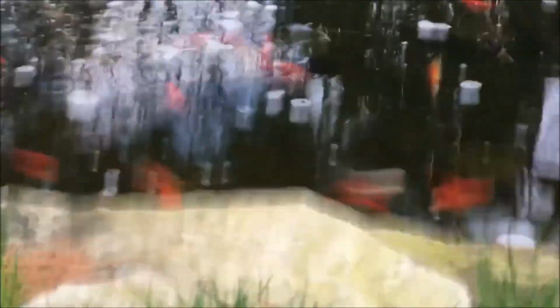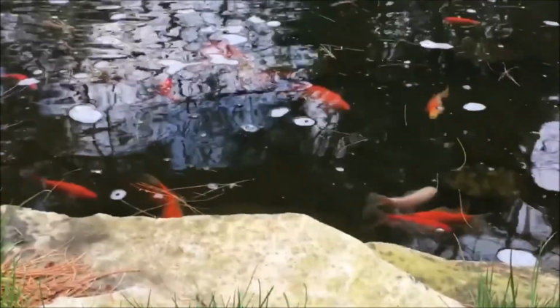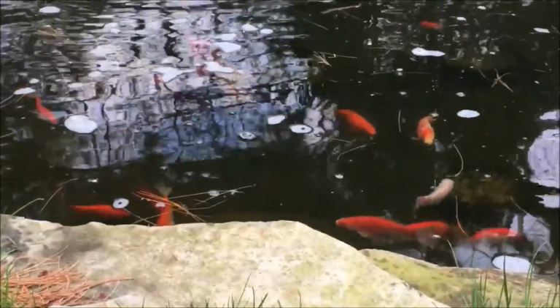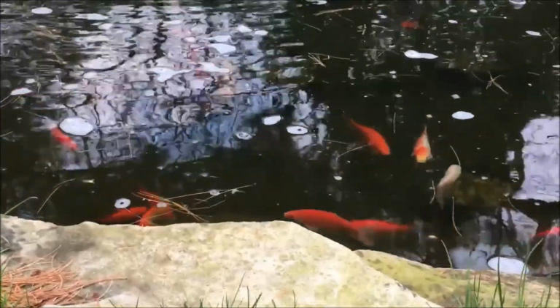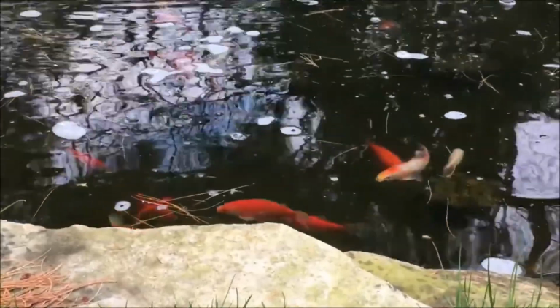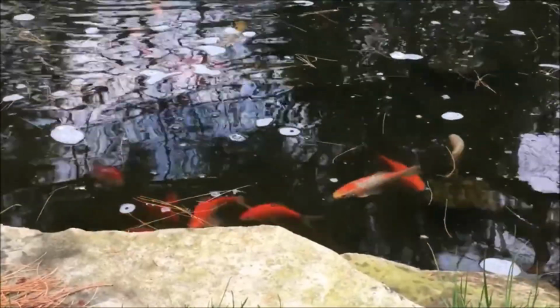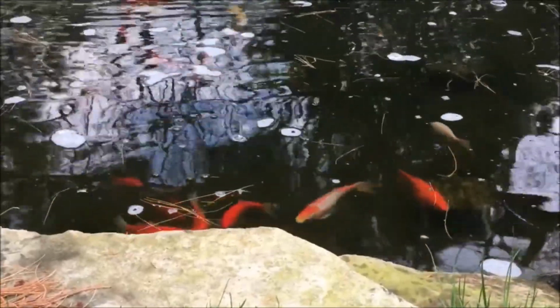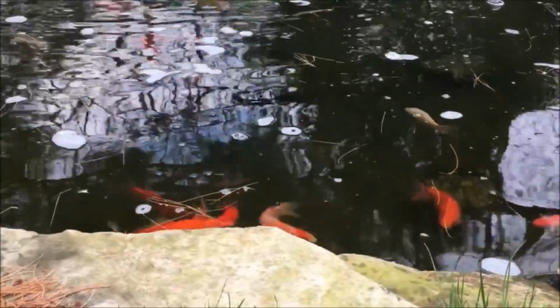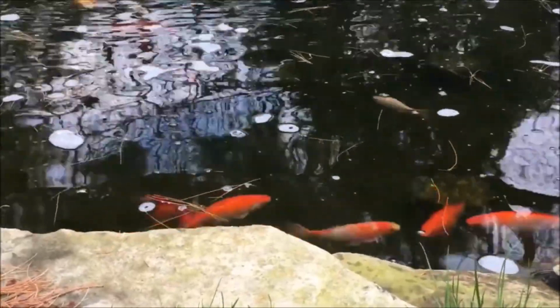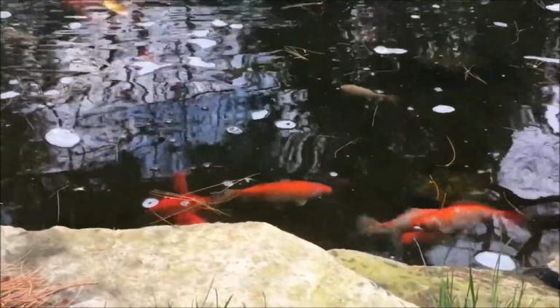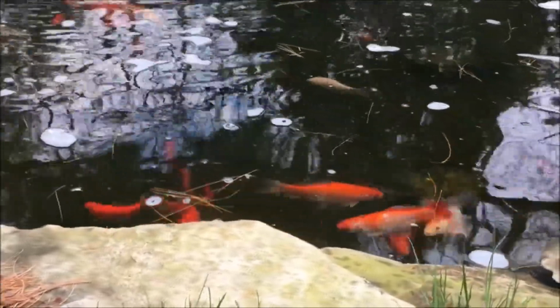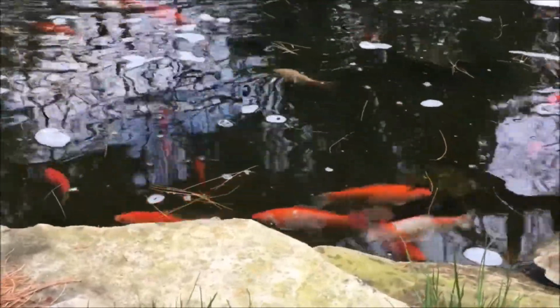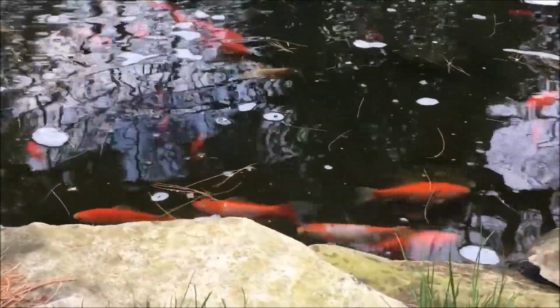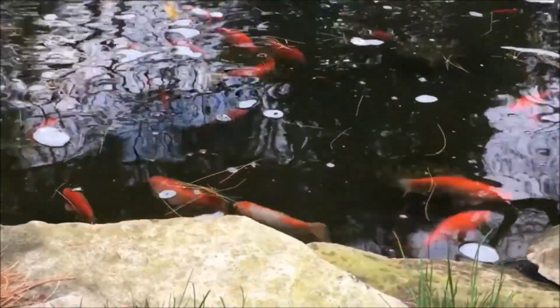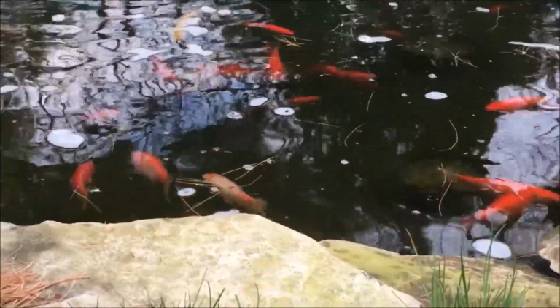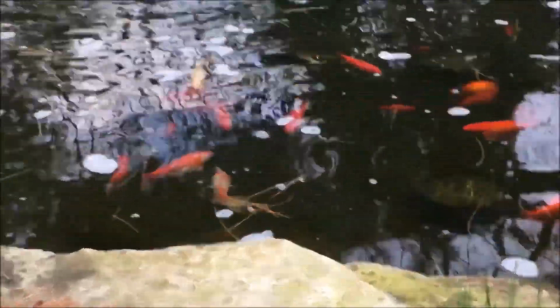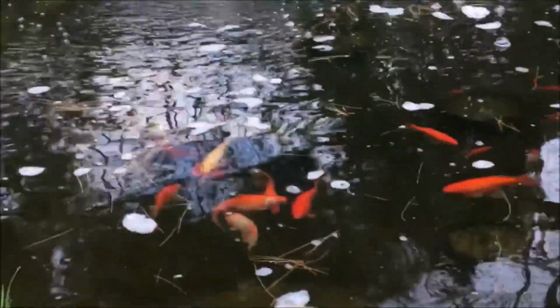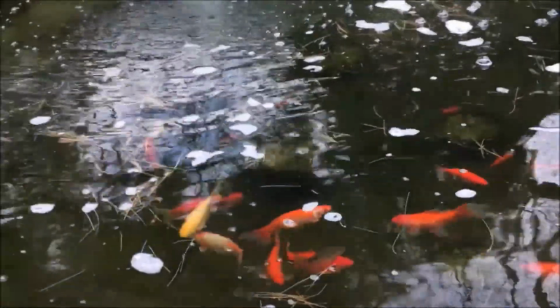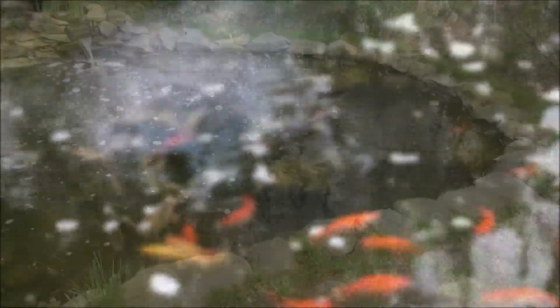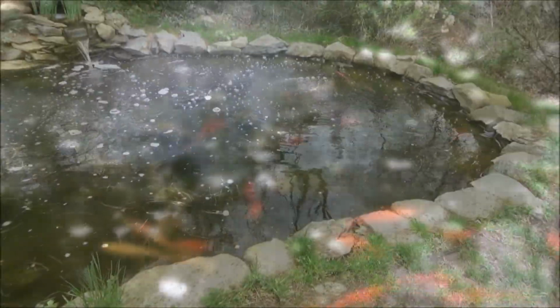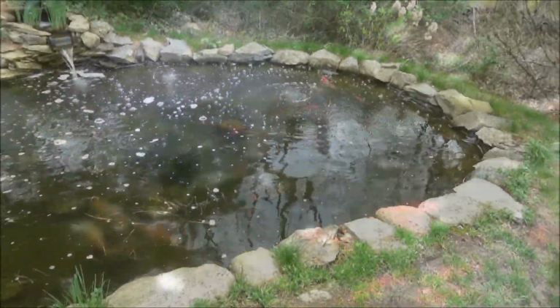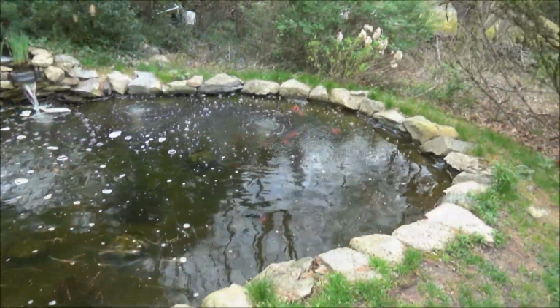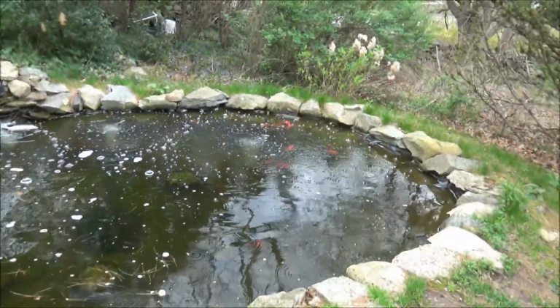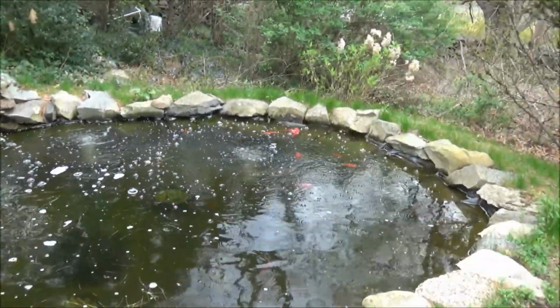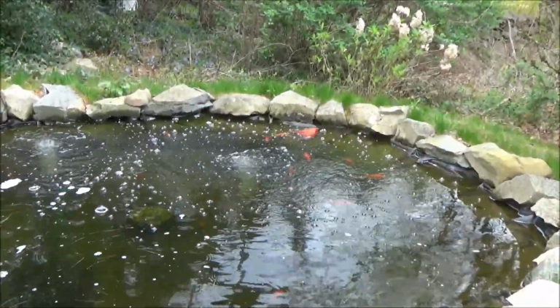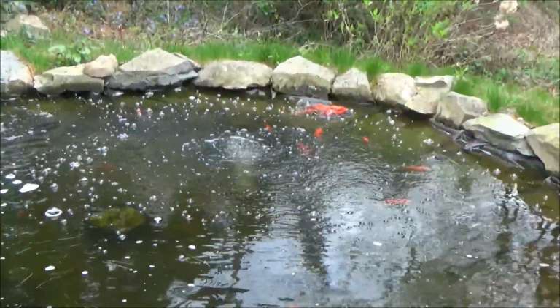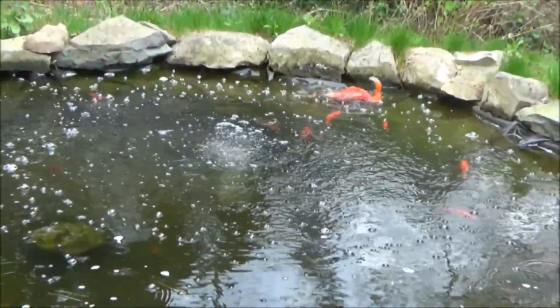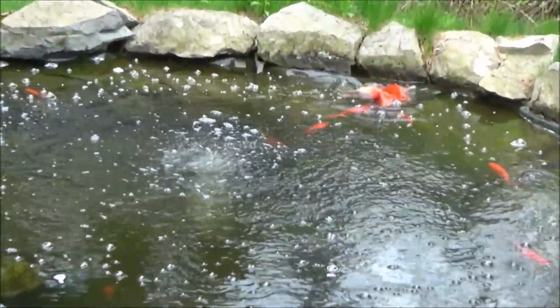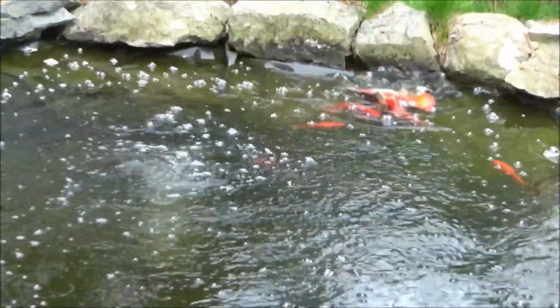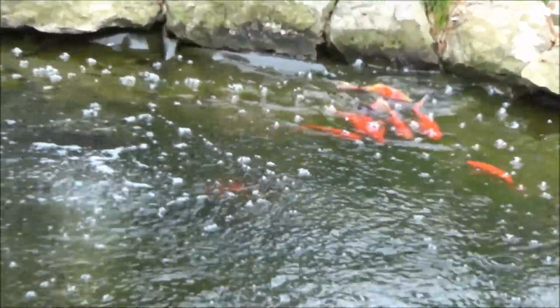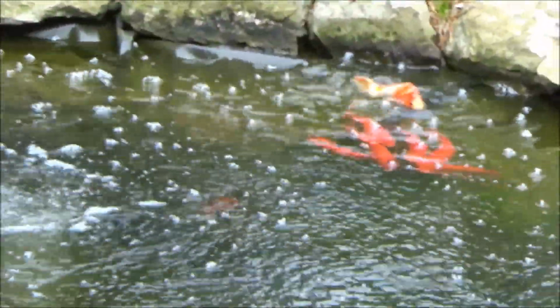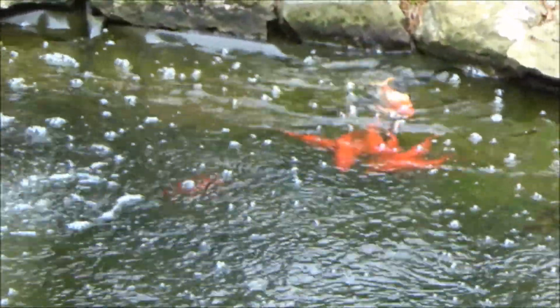The younger fish are going to be more inexperienced. They're going to have lower rates of eggs actually being fertilized and hatching, so after the fish get a little bit older and more experienced, you will see better breeding results.